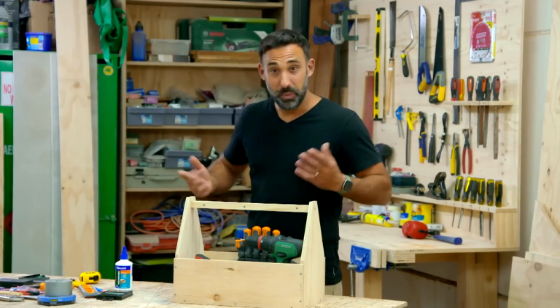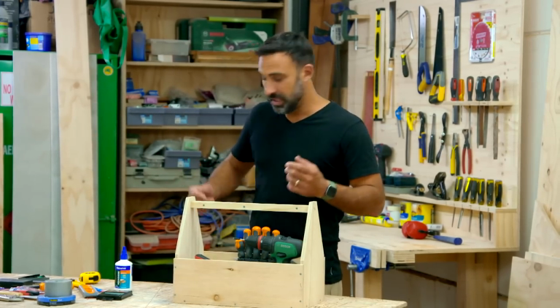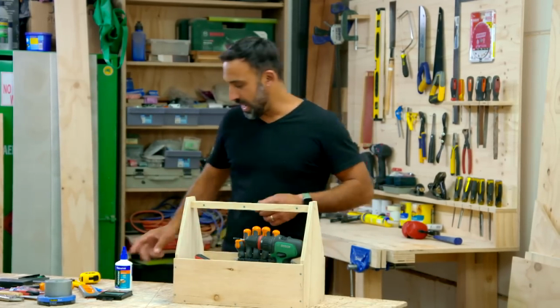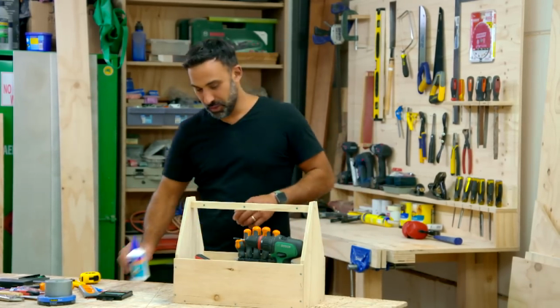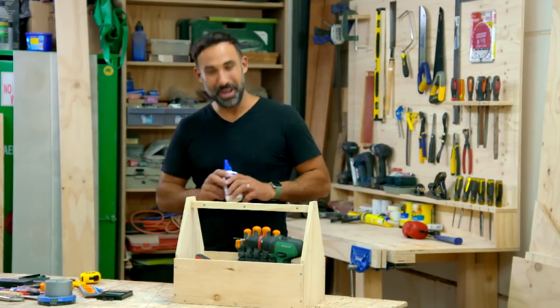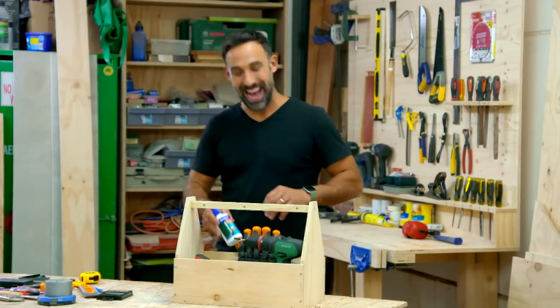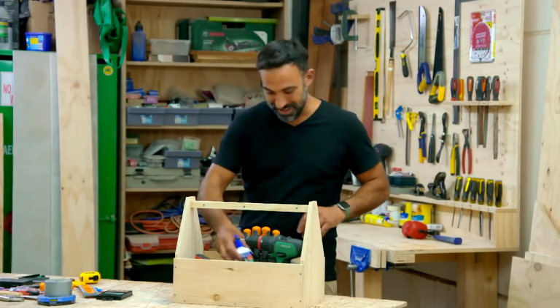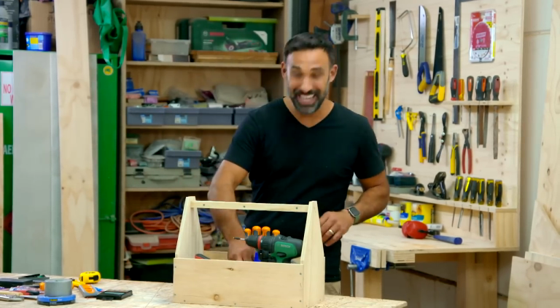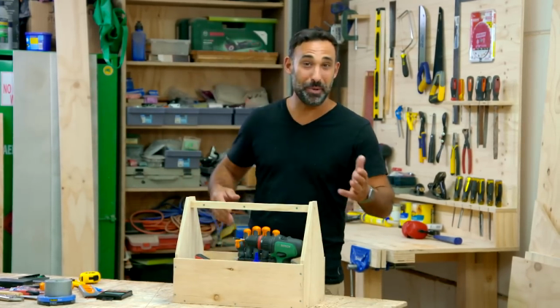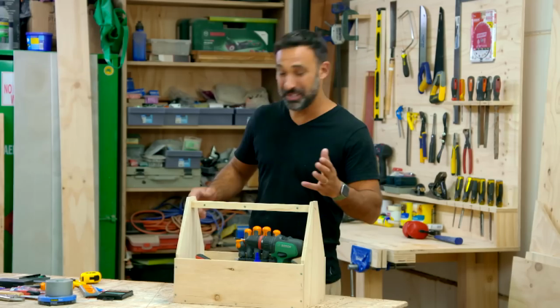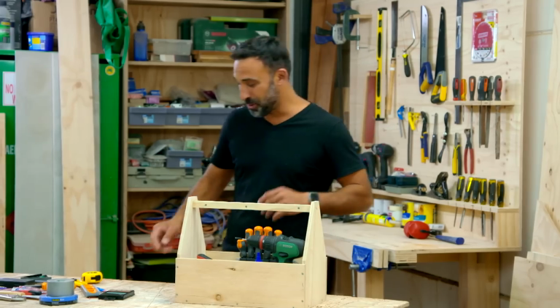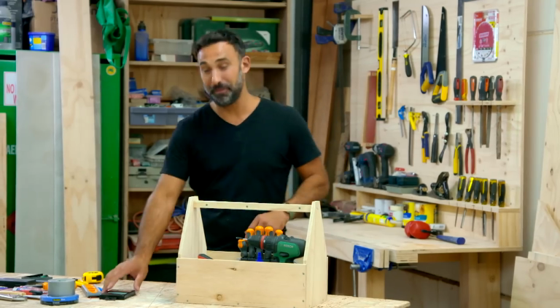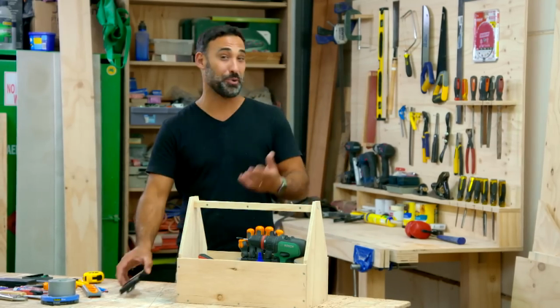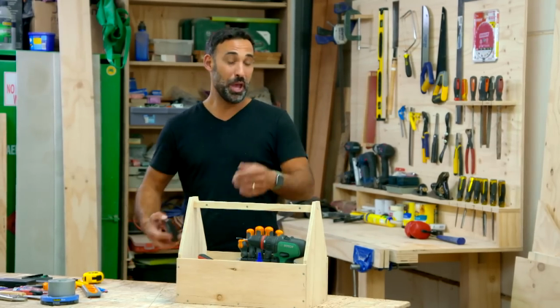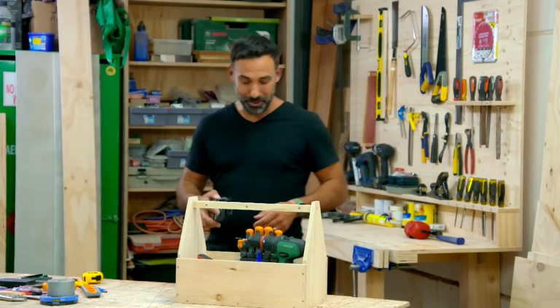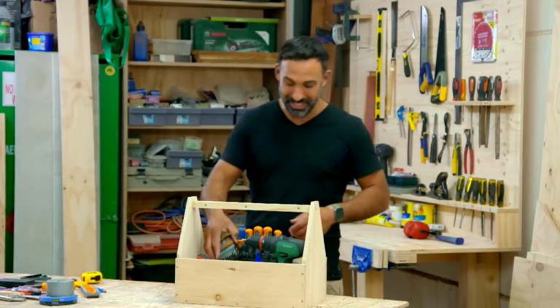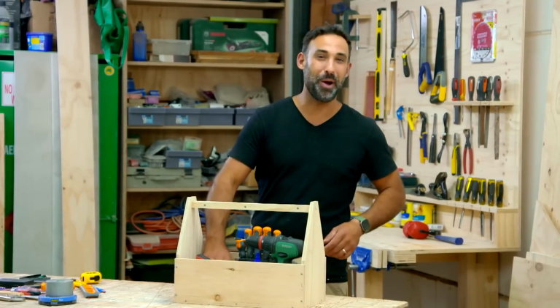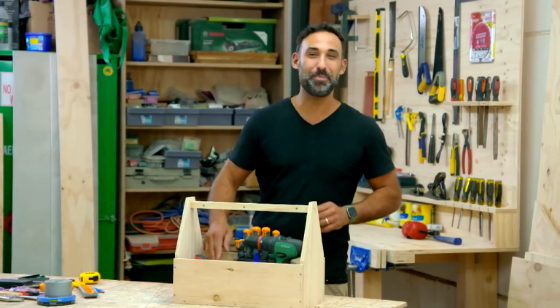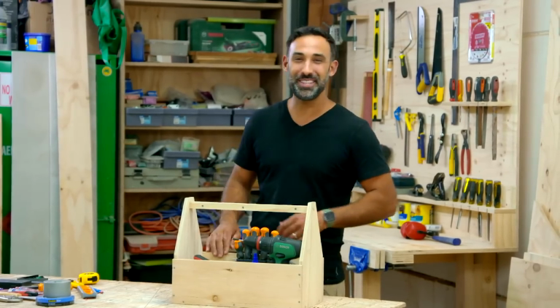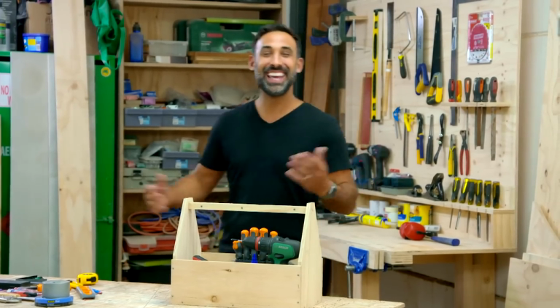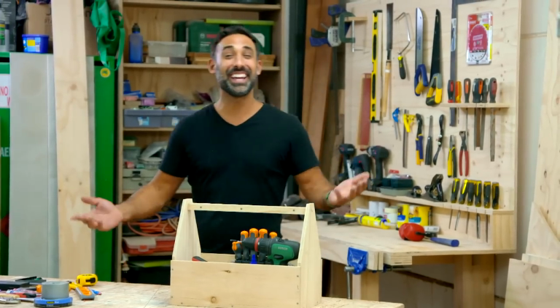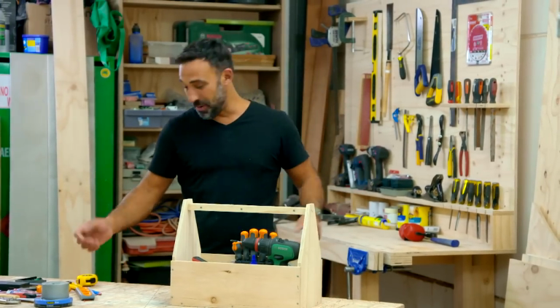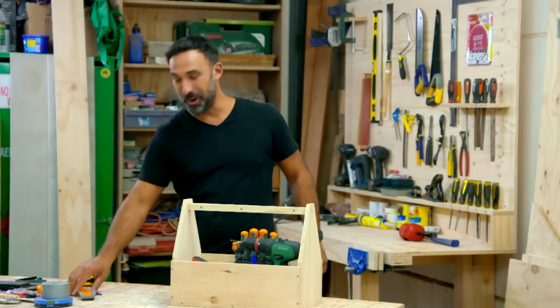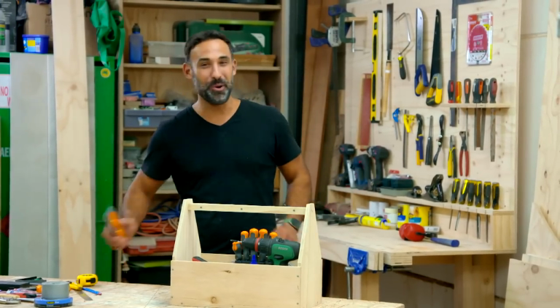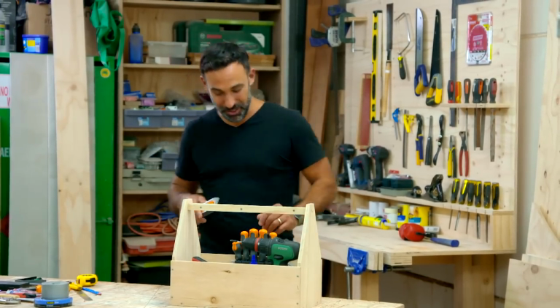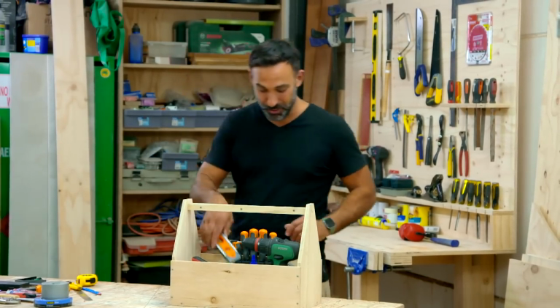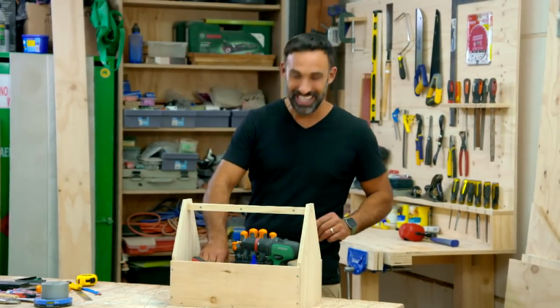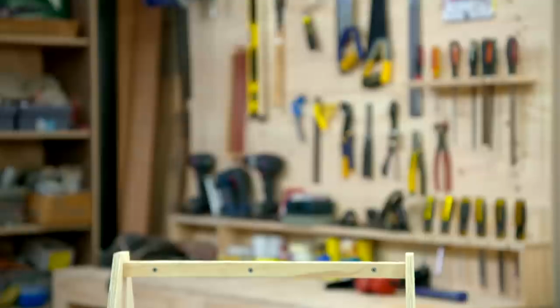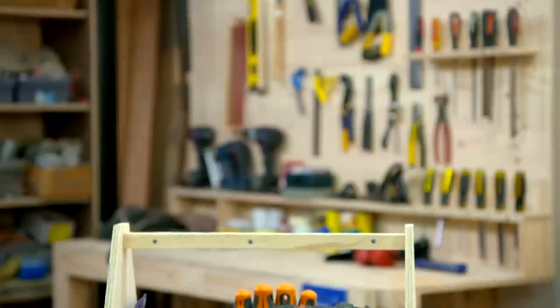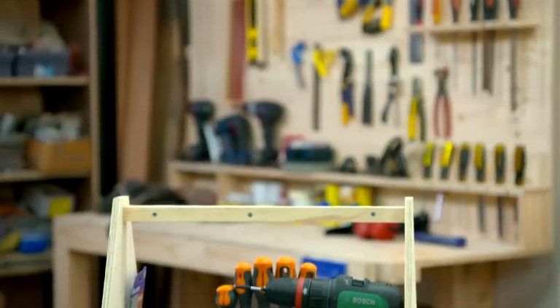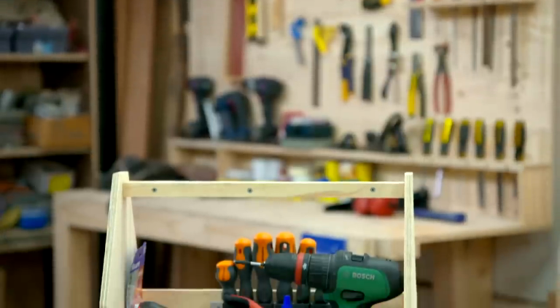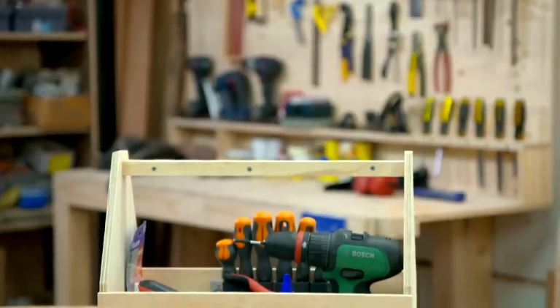Whether you live in a house or an apartment, next time you need to do a quick fix or build your next DIY project, you're going to know where to find all your new tools in your handy caddy.